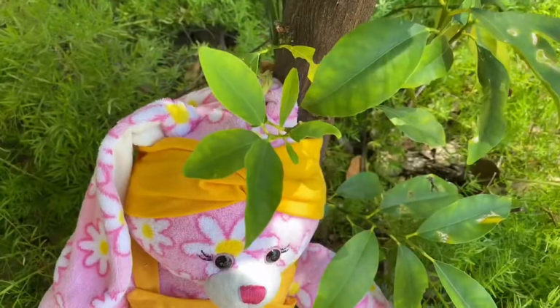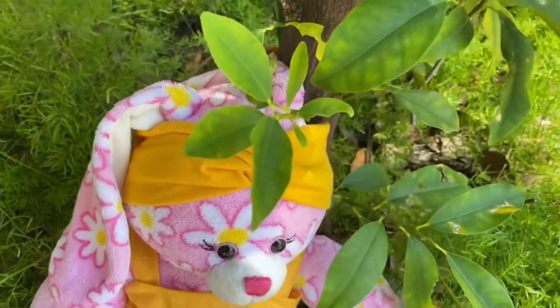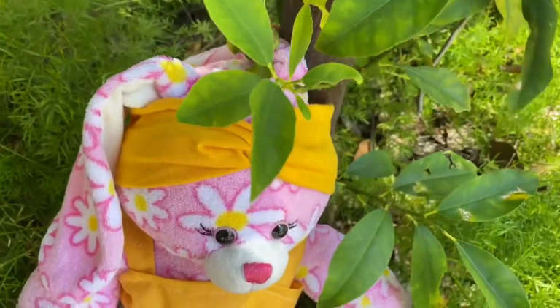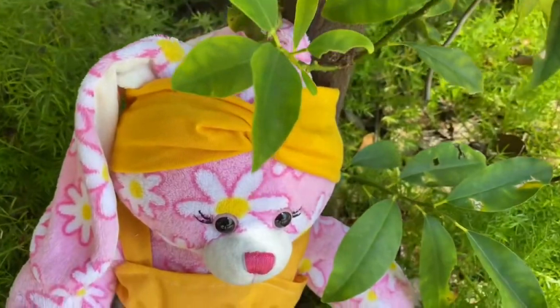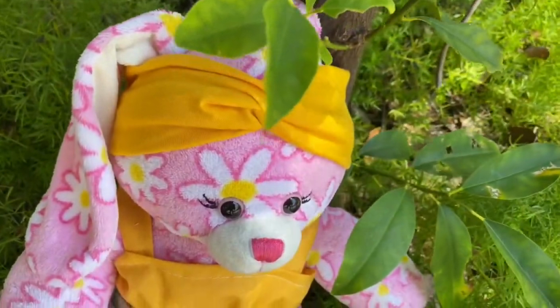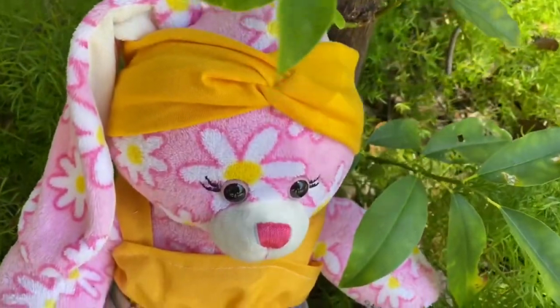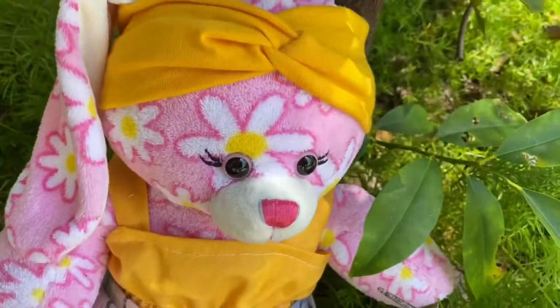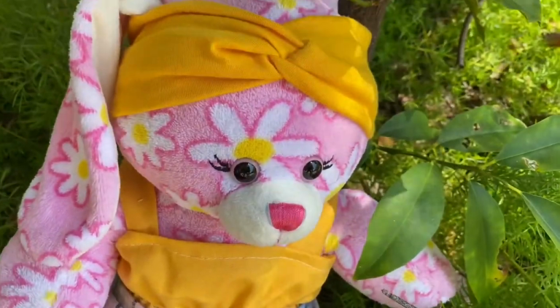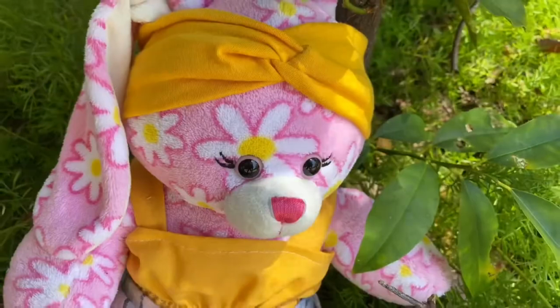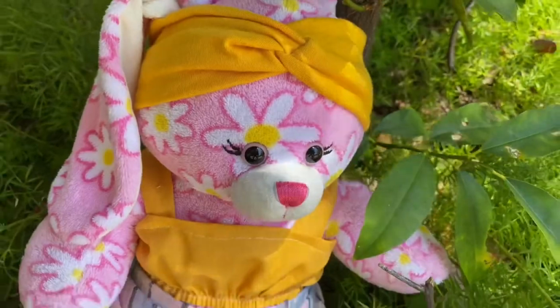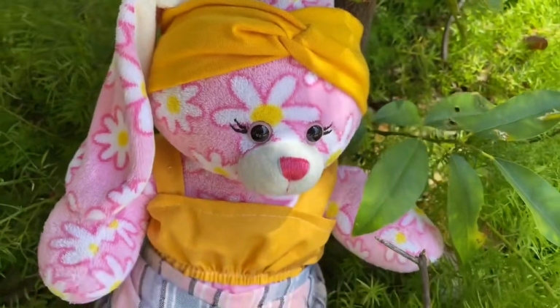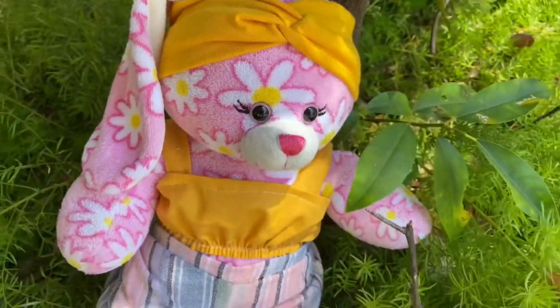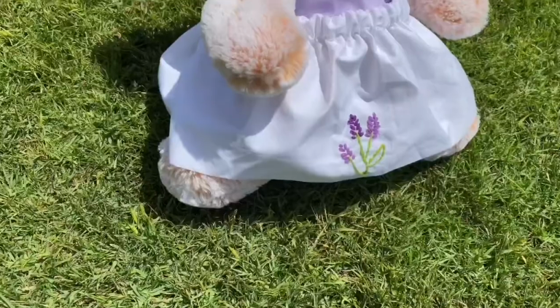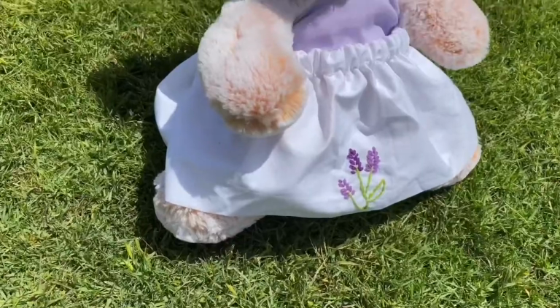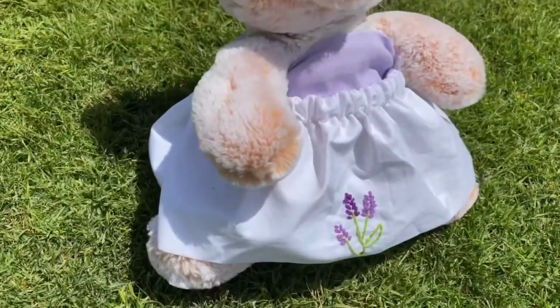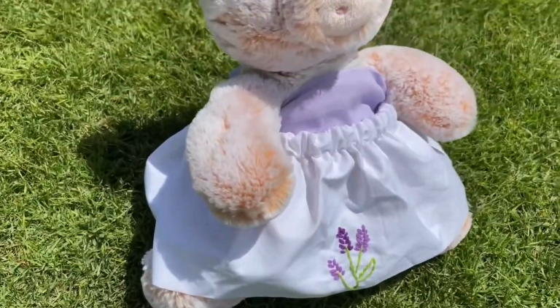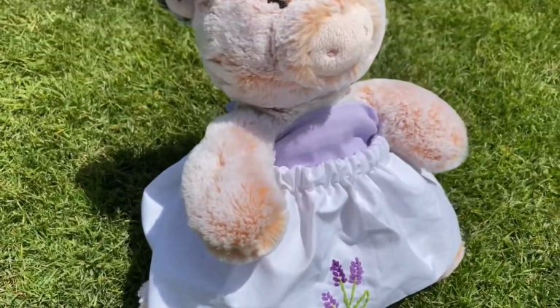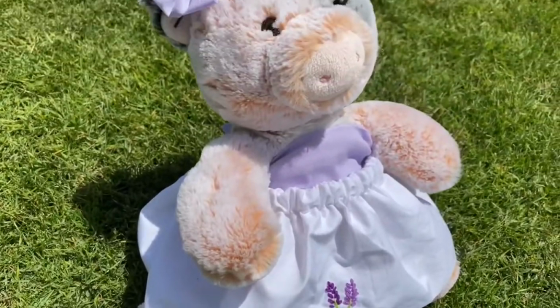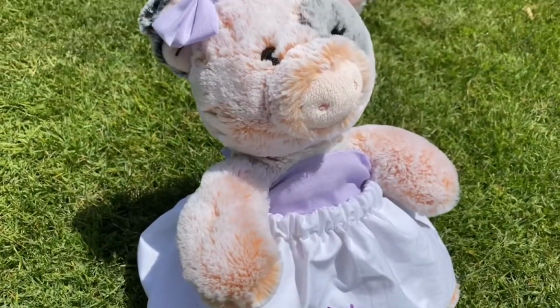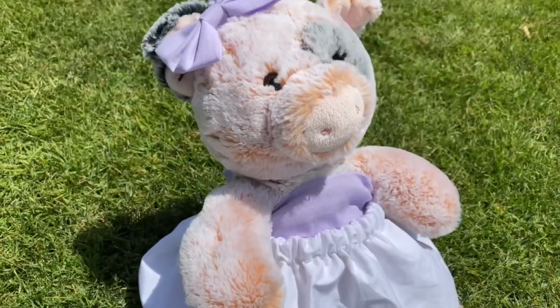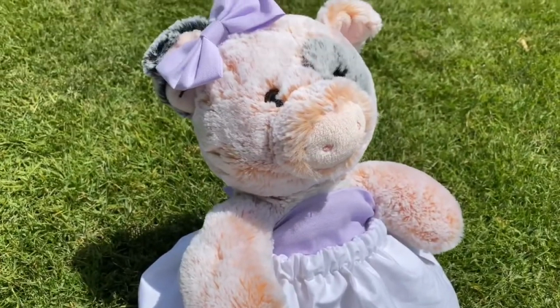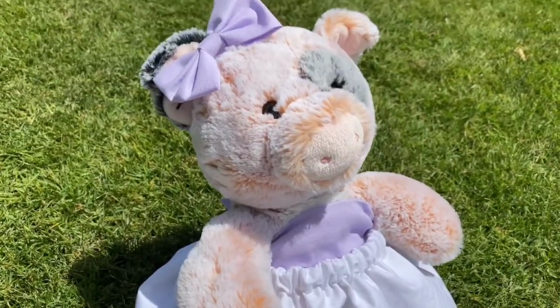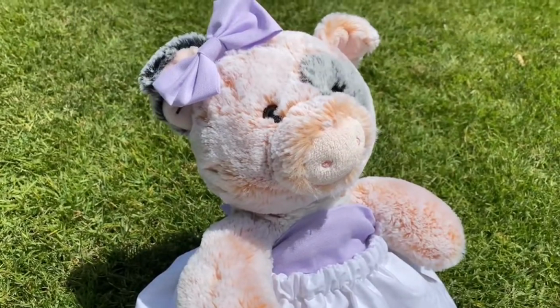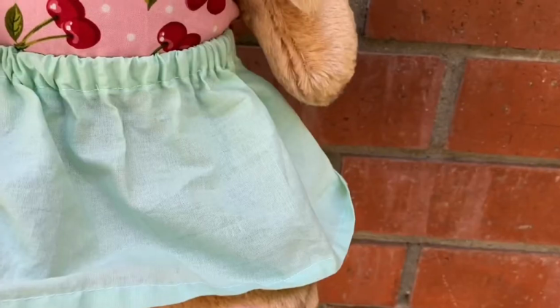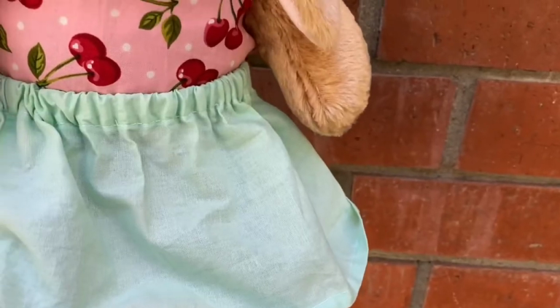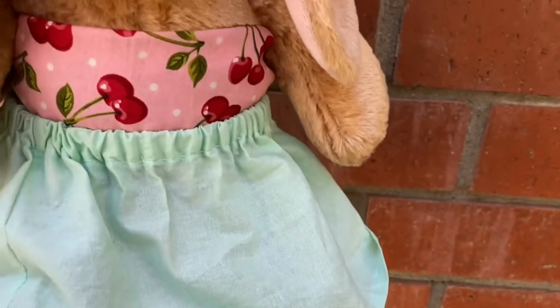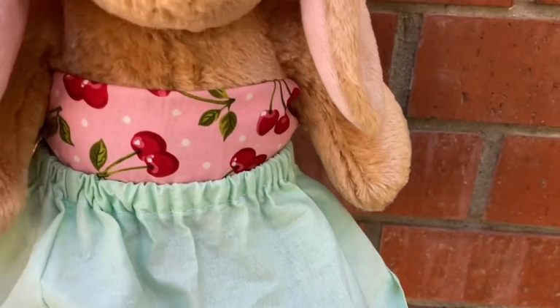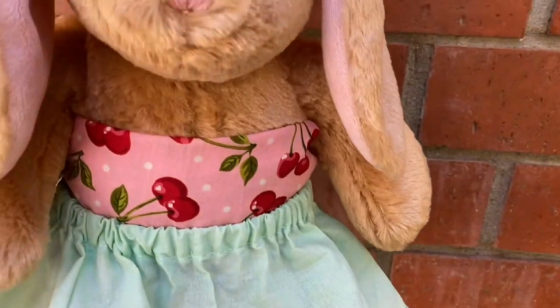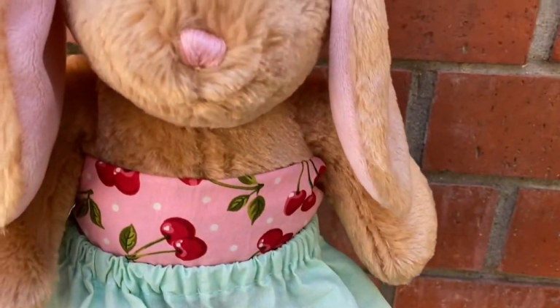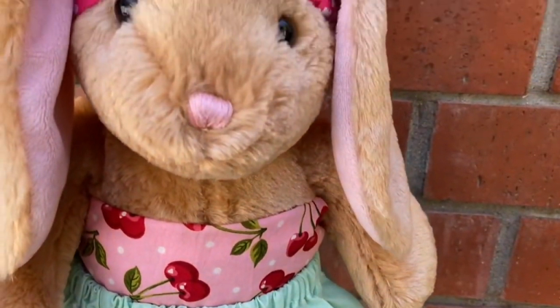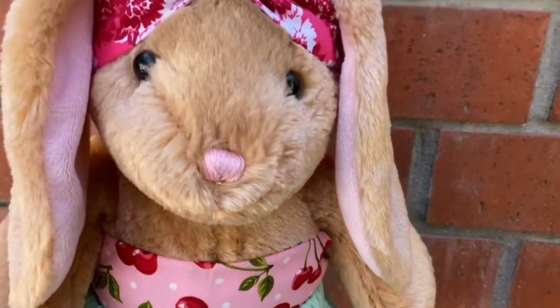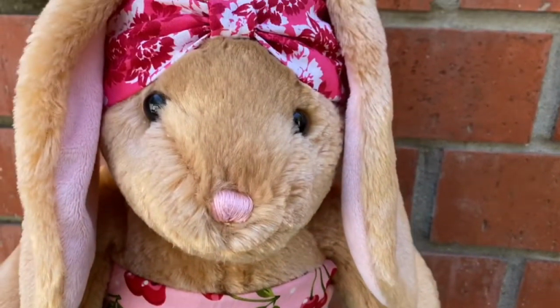Hi everyone, today I'm going to show you how to make these four easy hair accessories that you can make for any of your stuffed animals. Now let's get started.